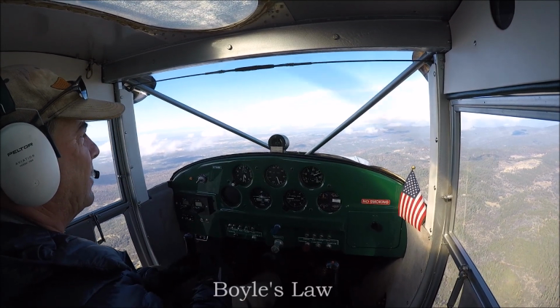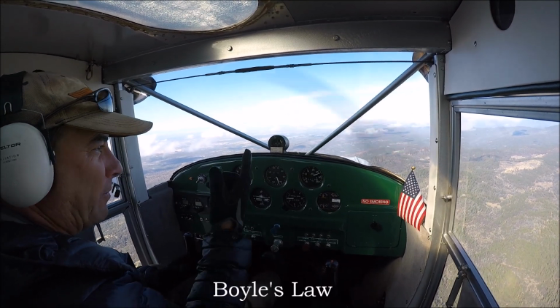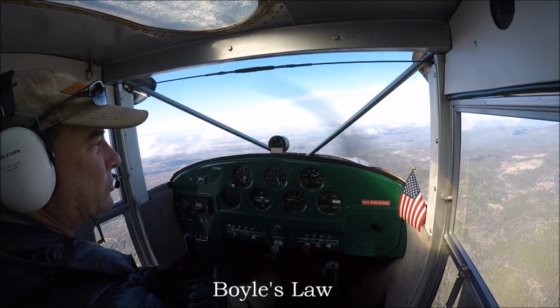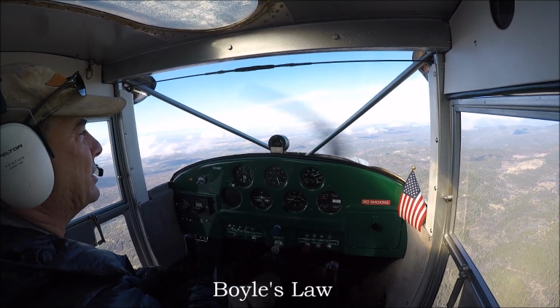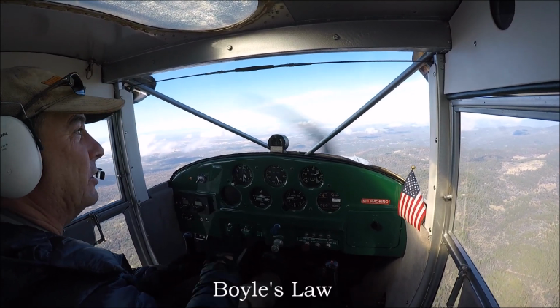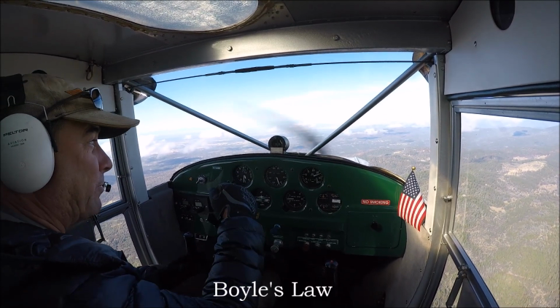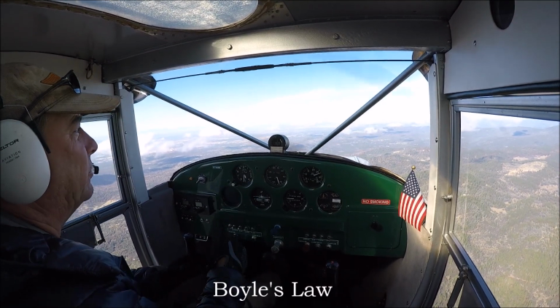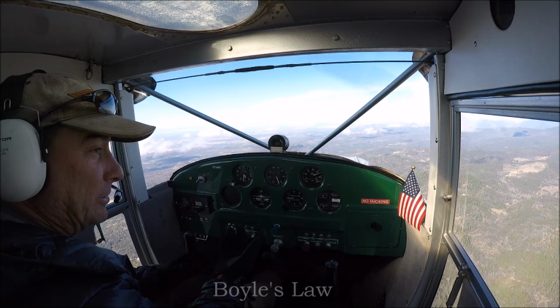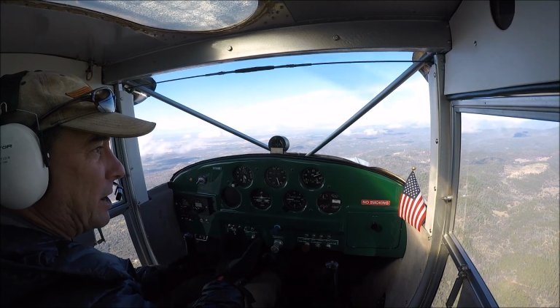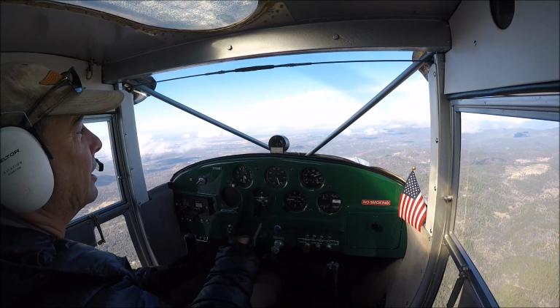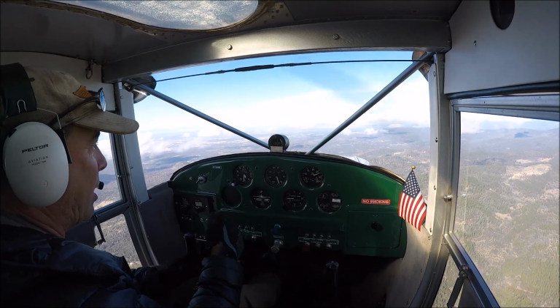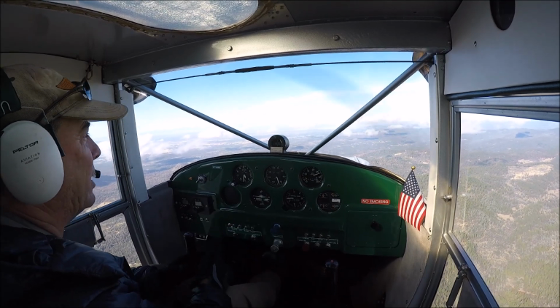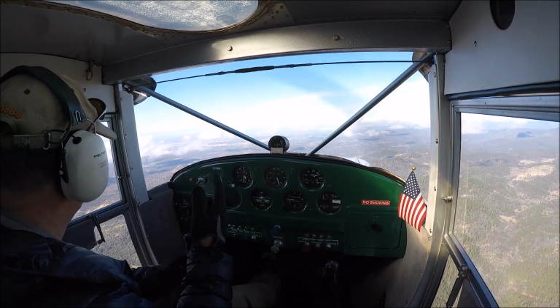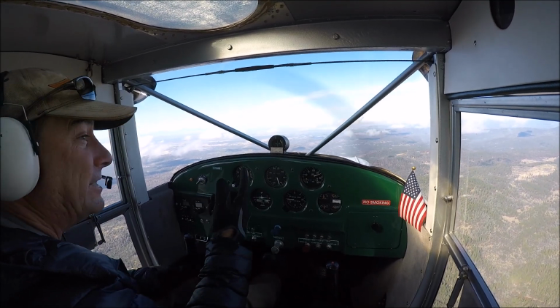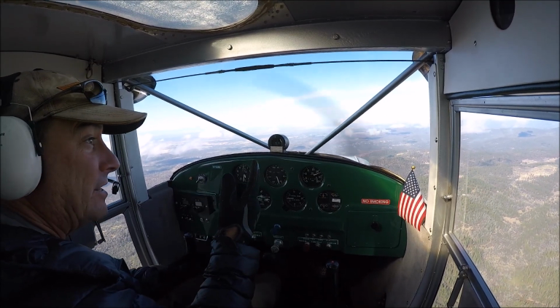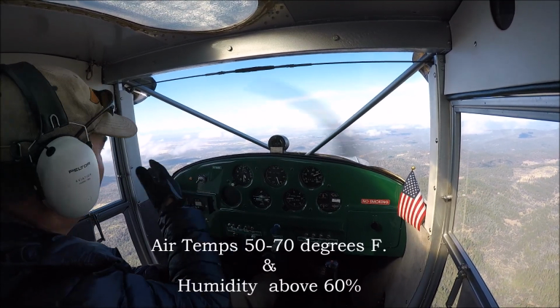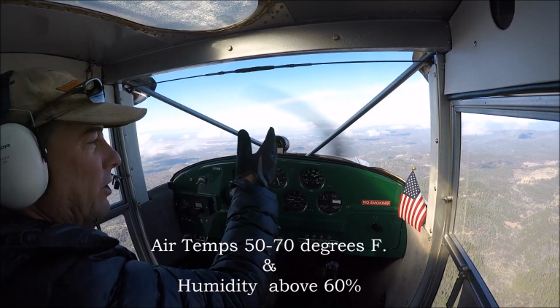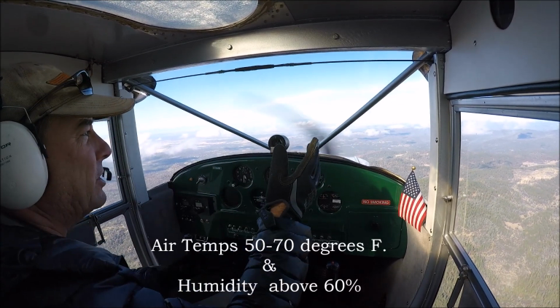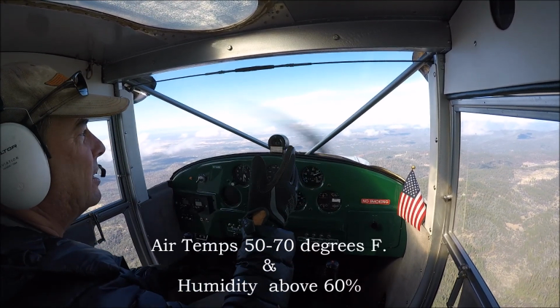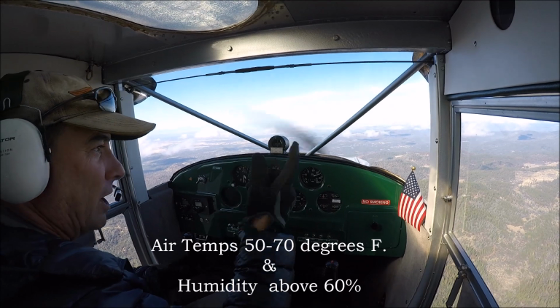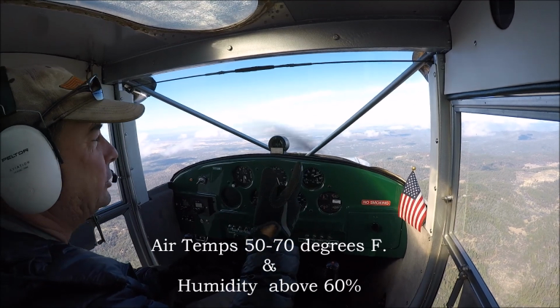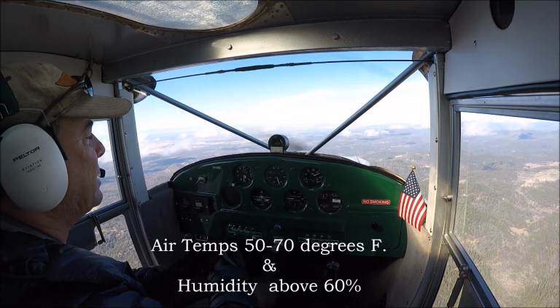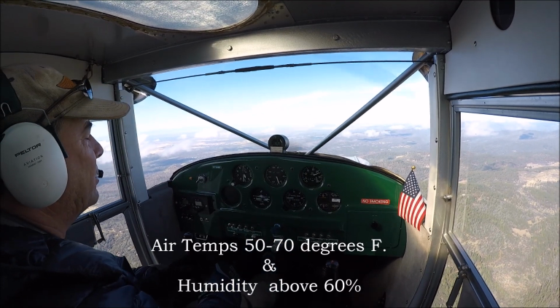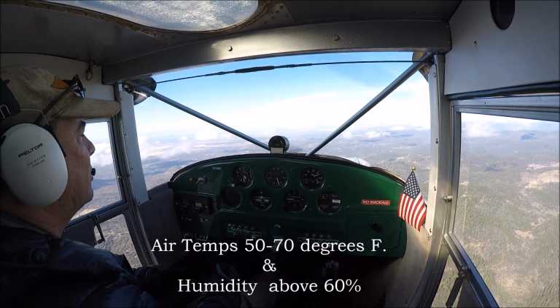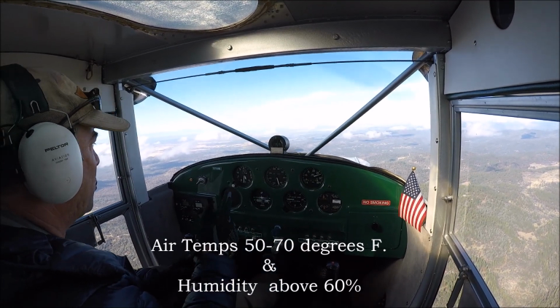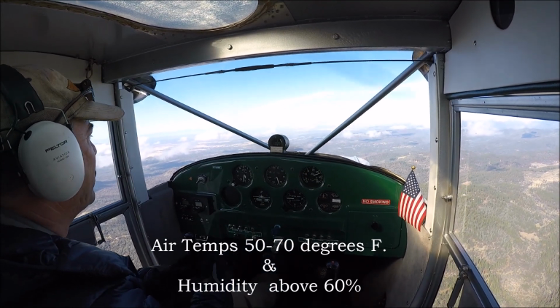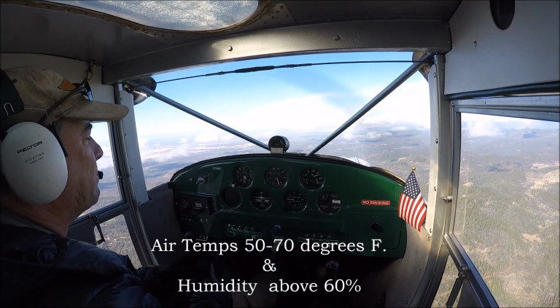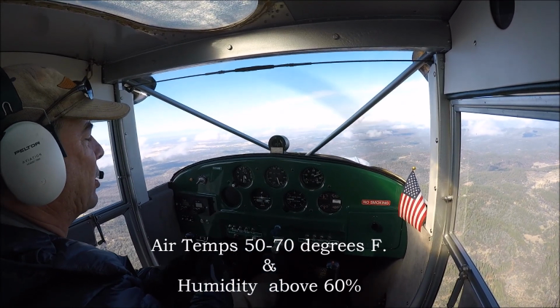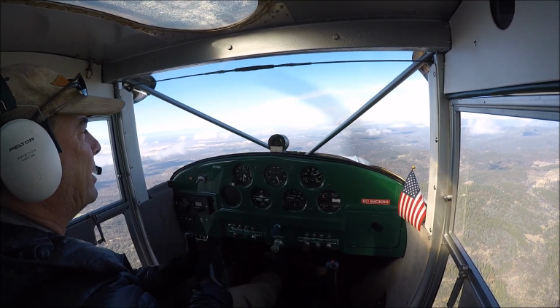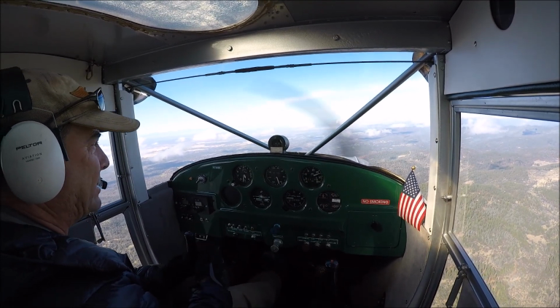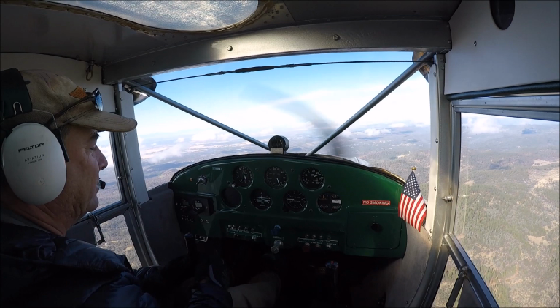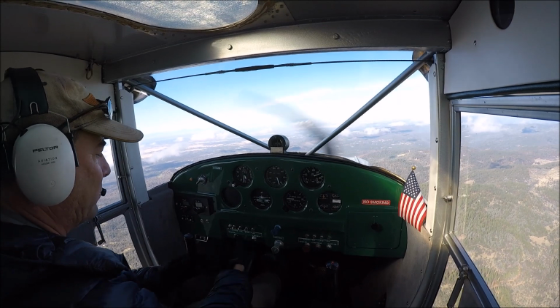As you remember from high school physics, you drop the pressure — what happens to the temperature? It drops as well. So on a day like today, even though it's clear at a million, with lots of moisture in the air, your carburetor is going to be prone to carburetor icing. So what do we do?